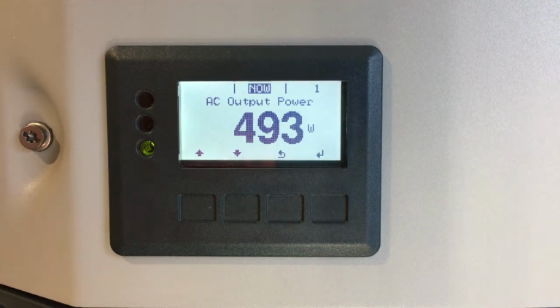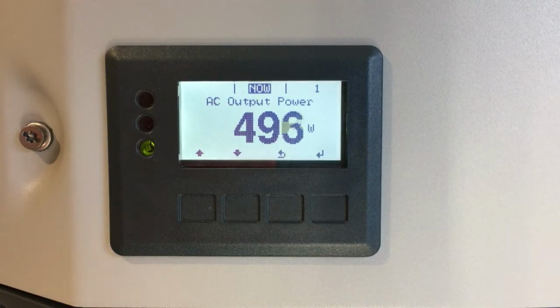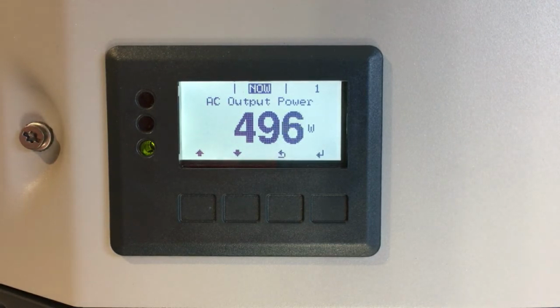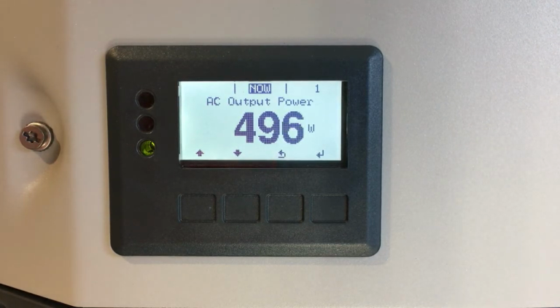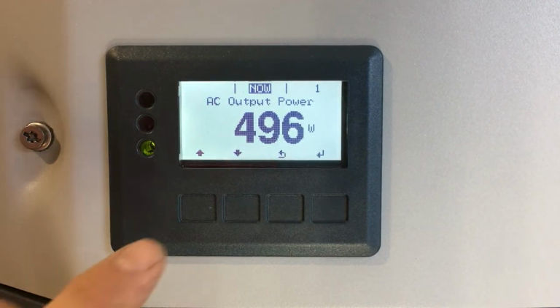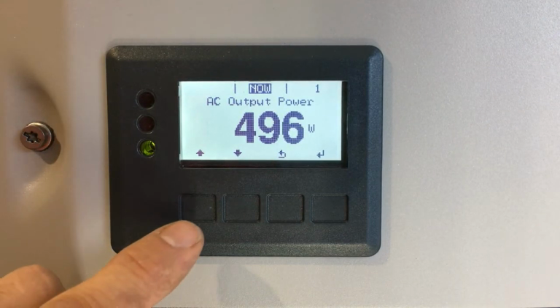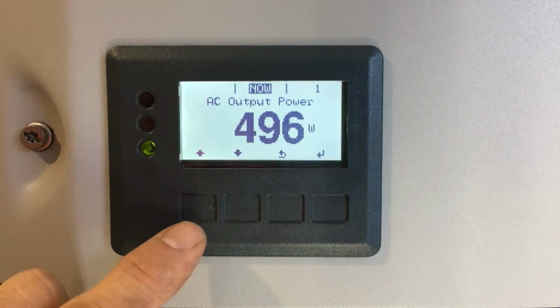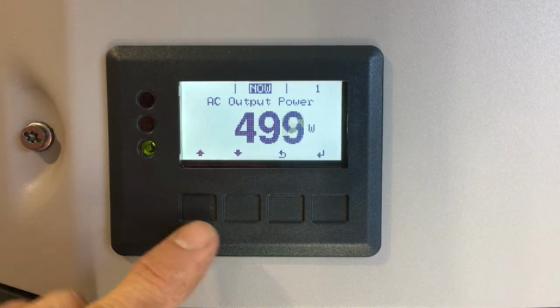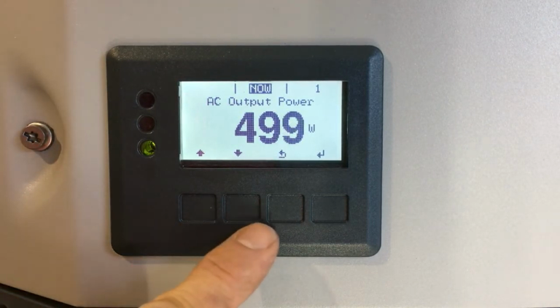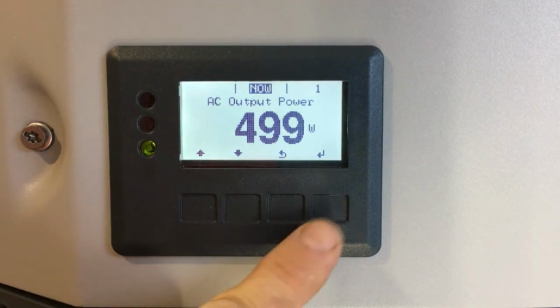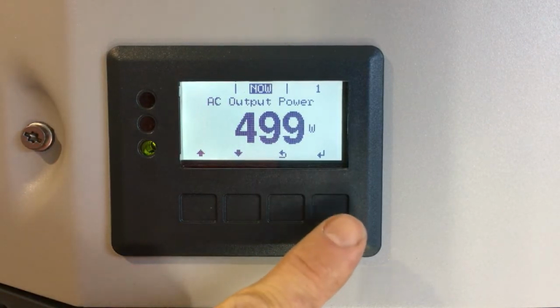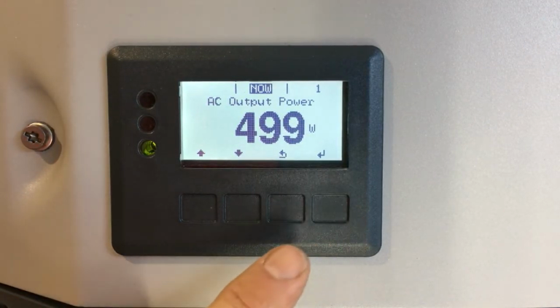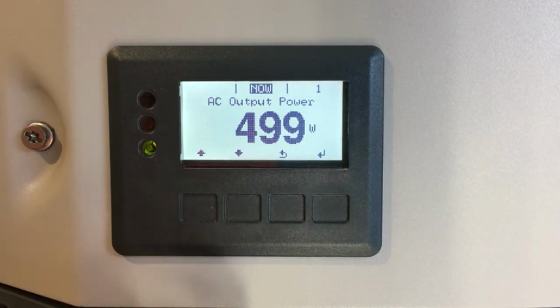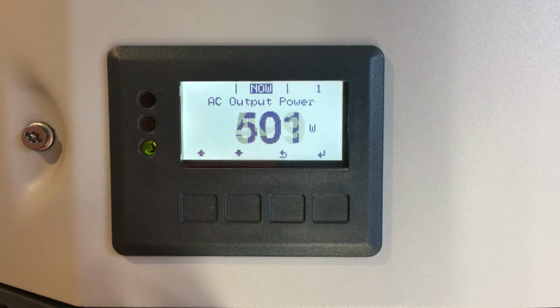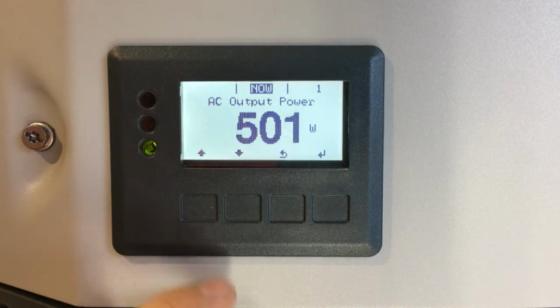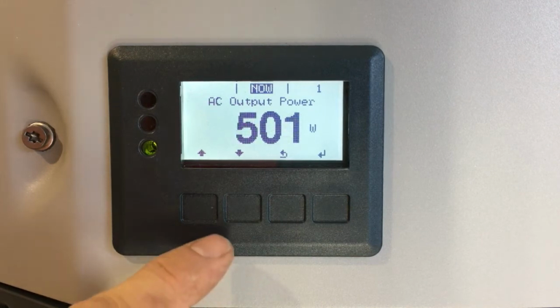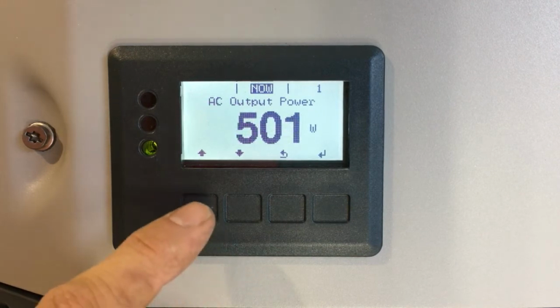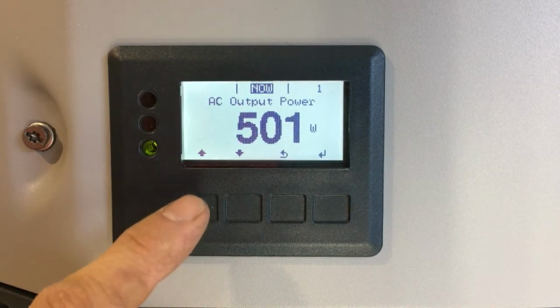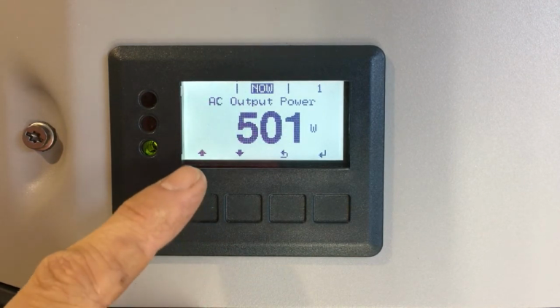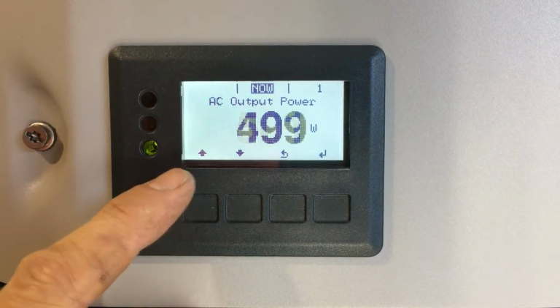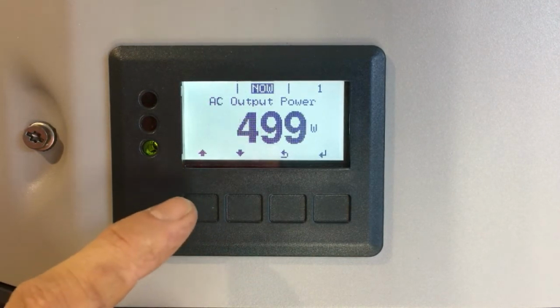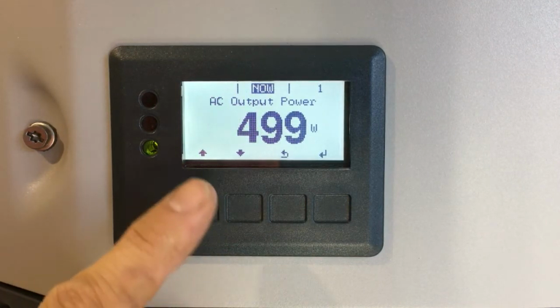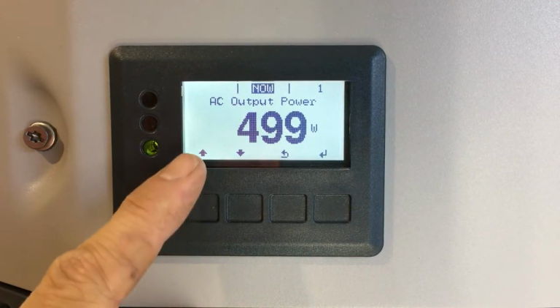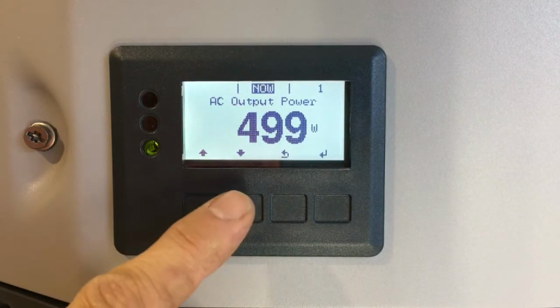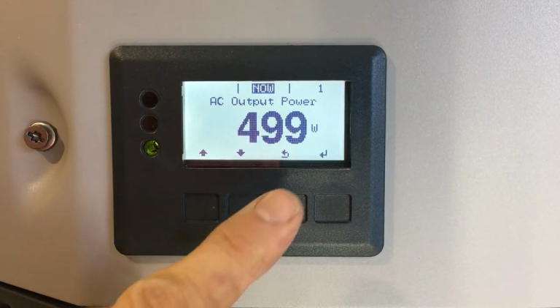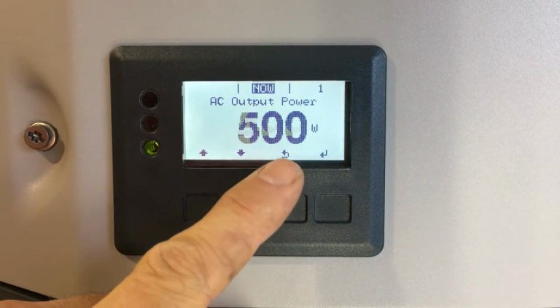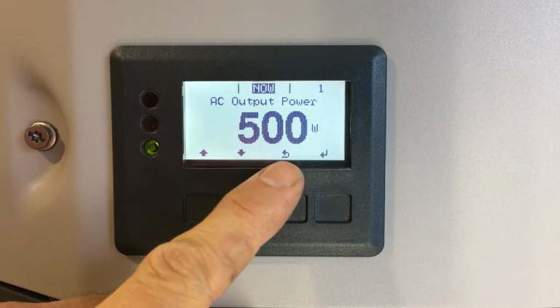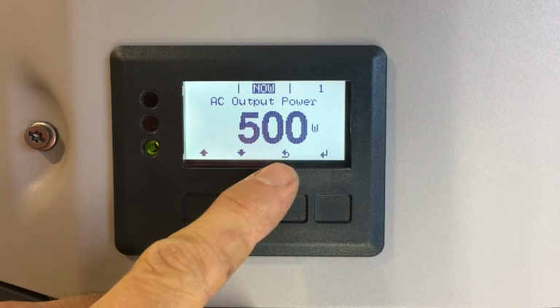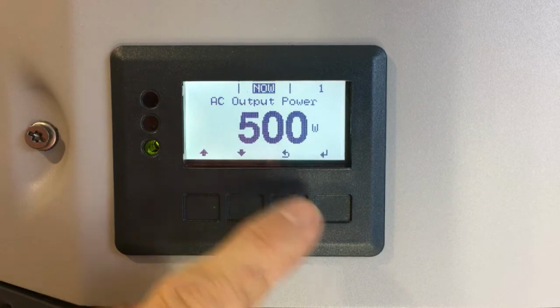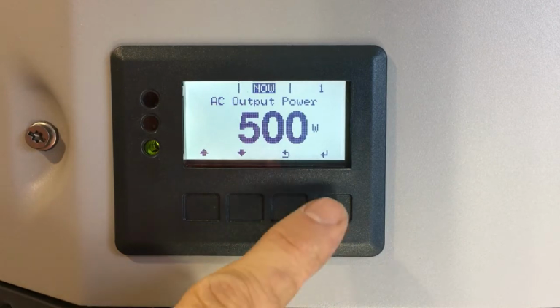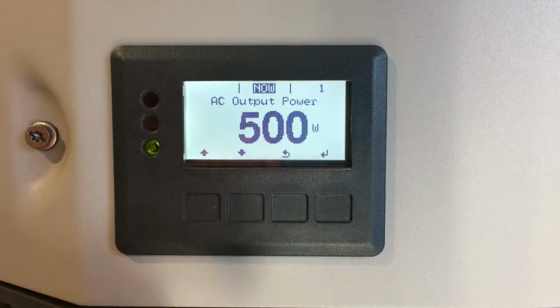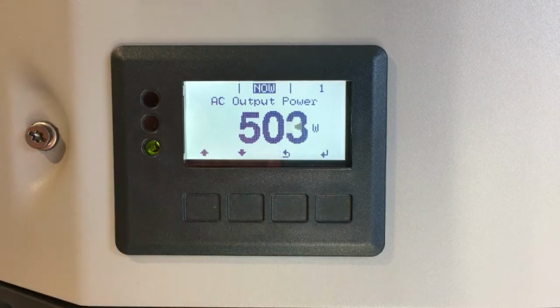If you have a look at your inverter, we've got four indents here which are actually four buttons, and above each button on the screen it tells you what each button does. We've got up, down, a back or escape button, and an enter button.